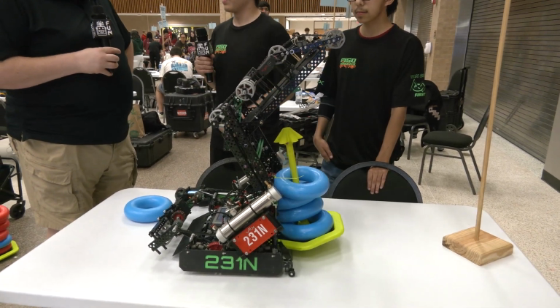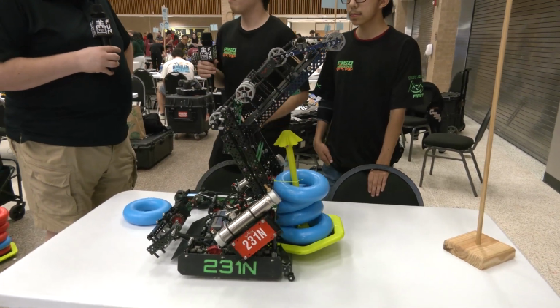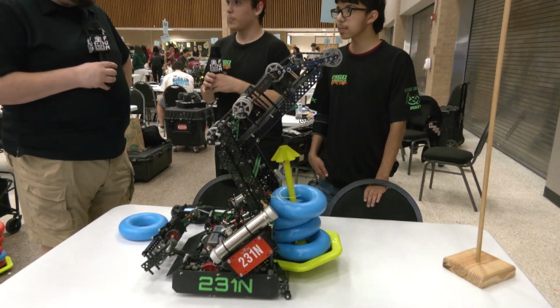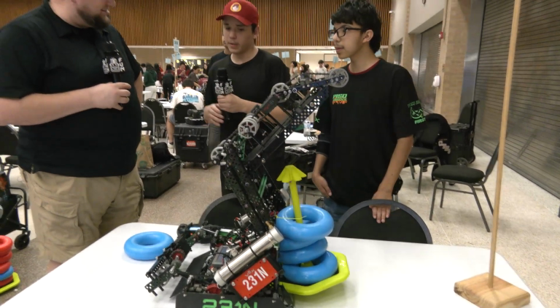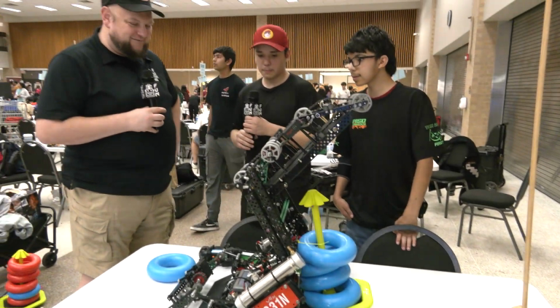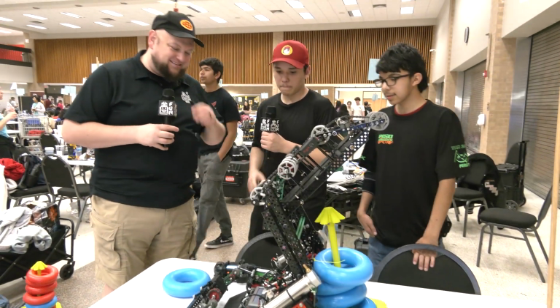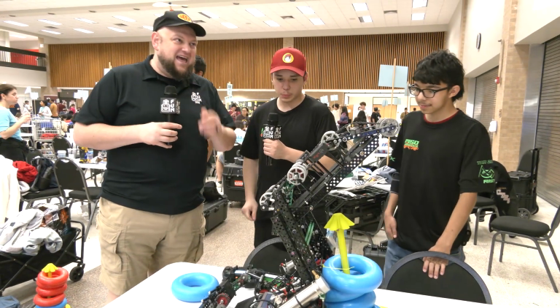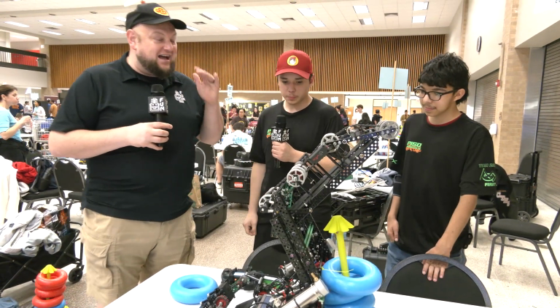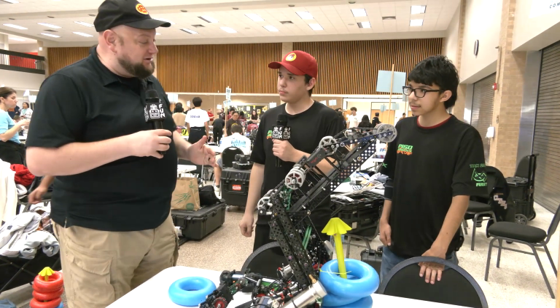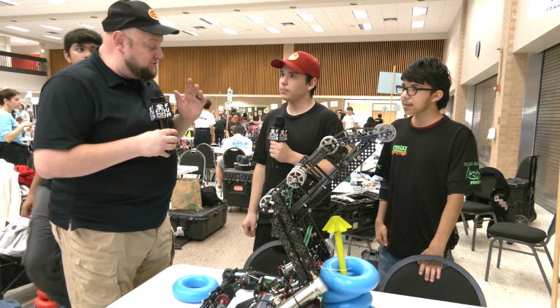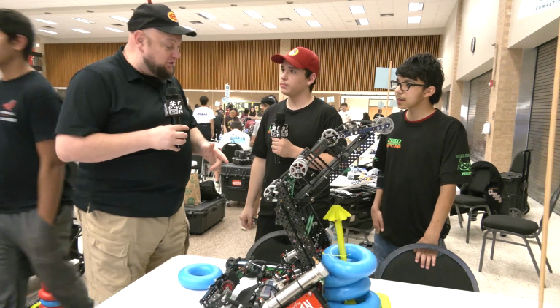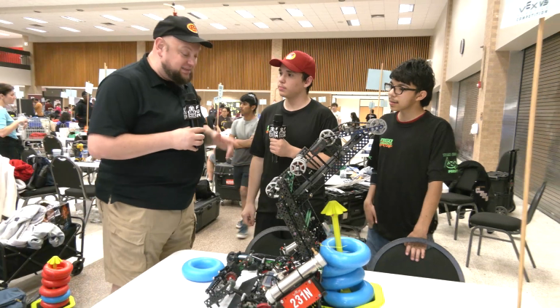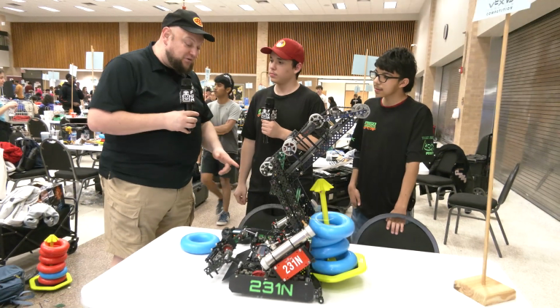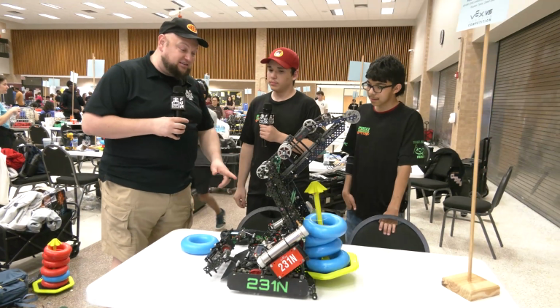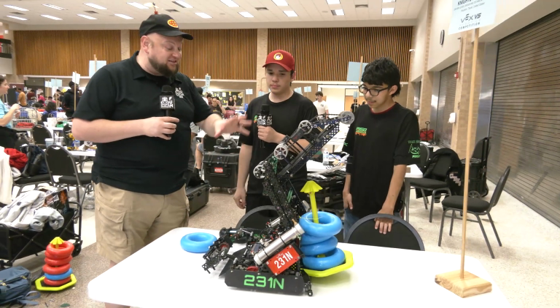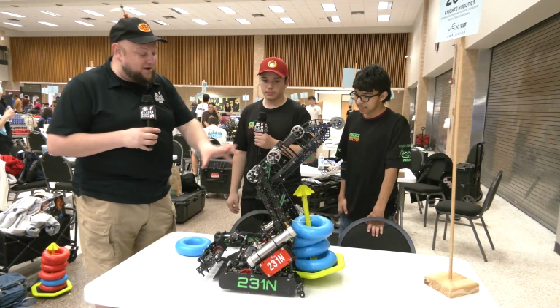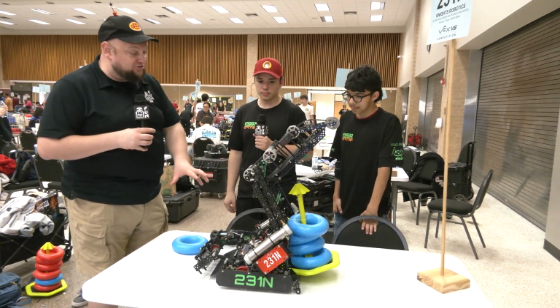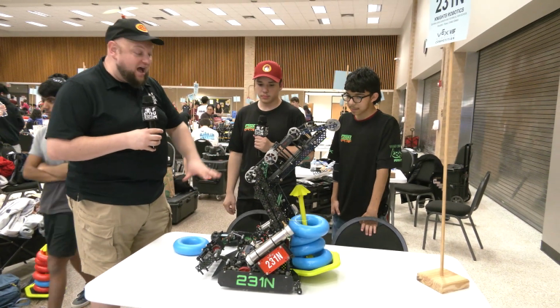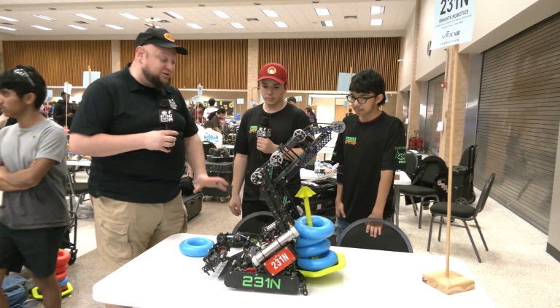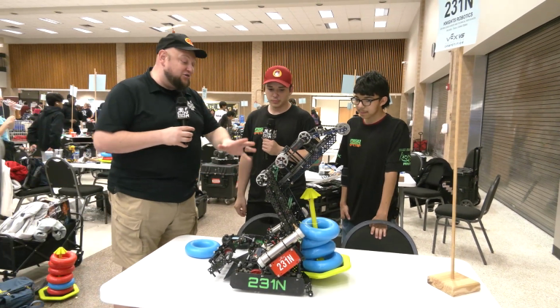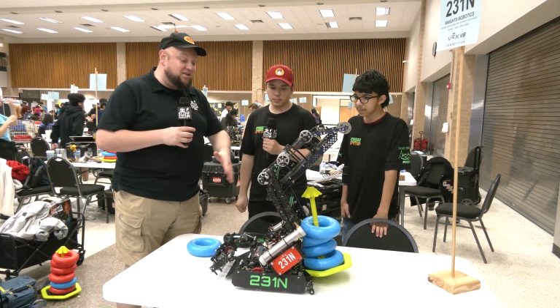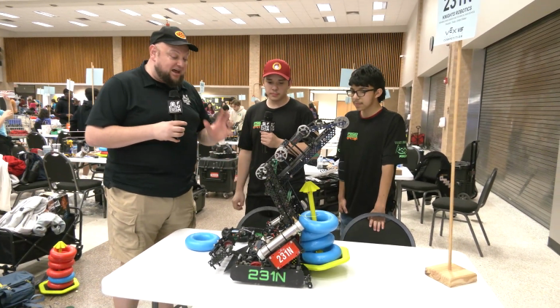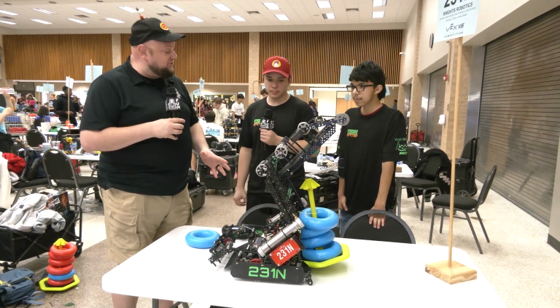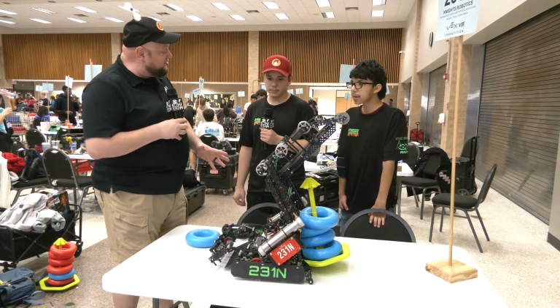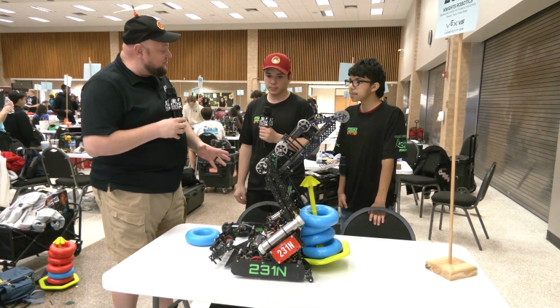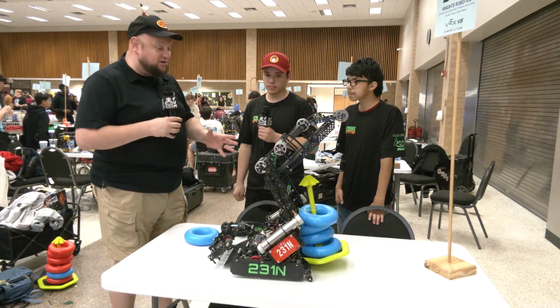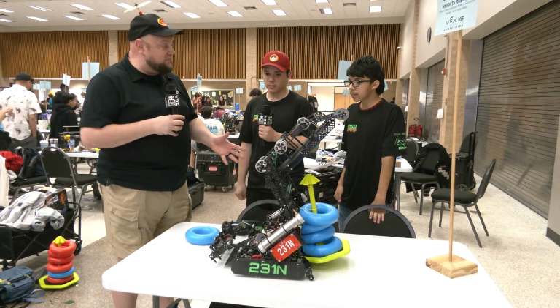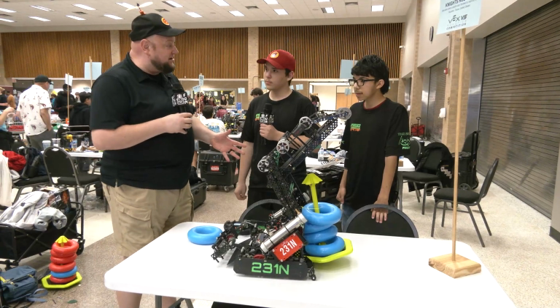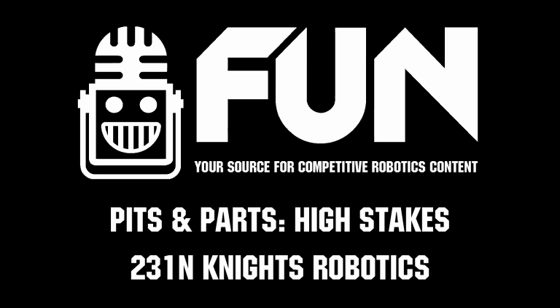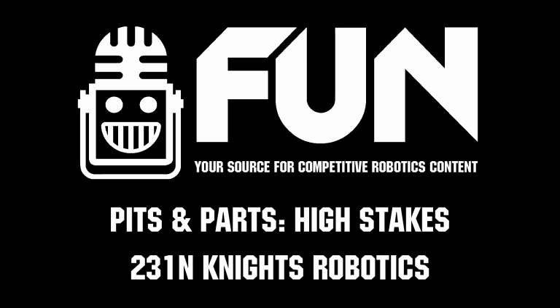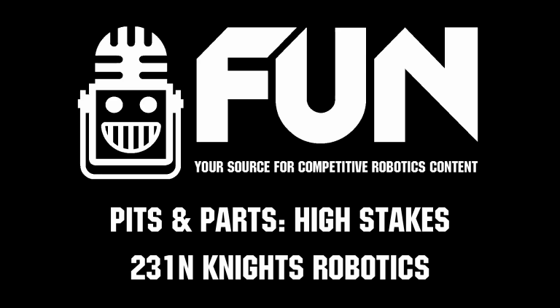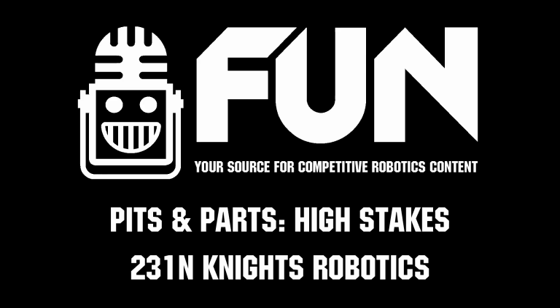Hey 231N, thank you so much for taking time to tell us more about this machine. I love the design overall — a lot of great iterations you've gone through — and of course we wish you the best of luck here at Space City. Thanks a lot. Thank you.